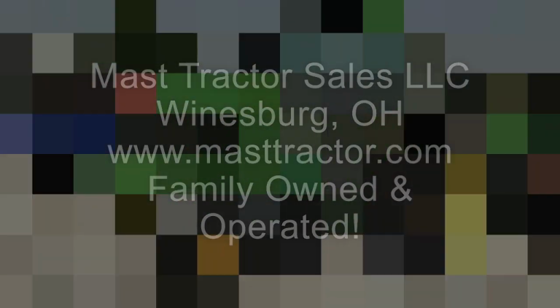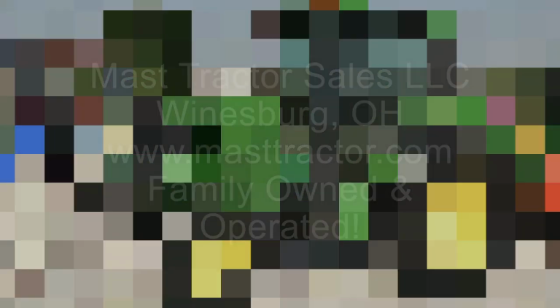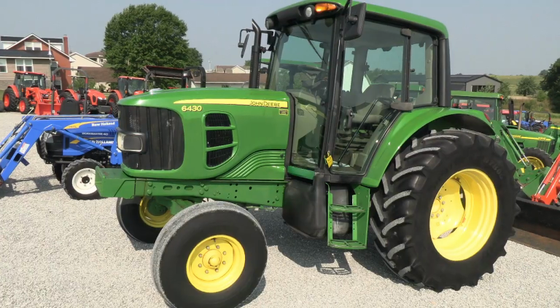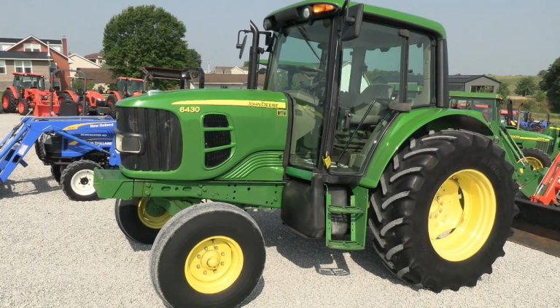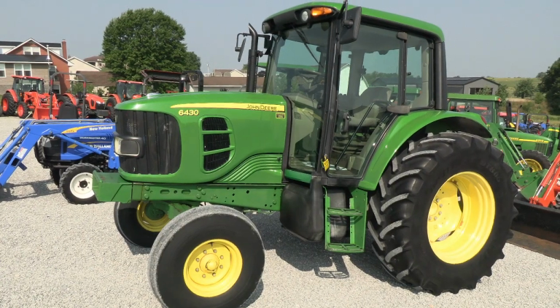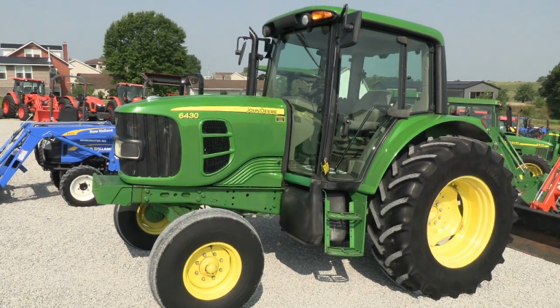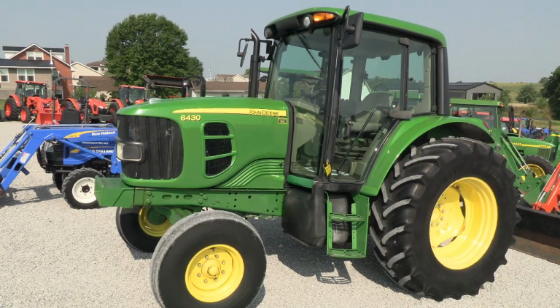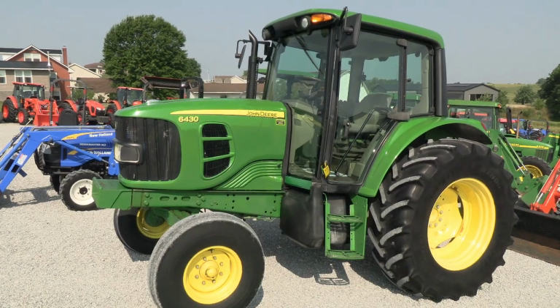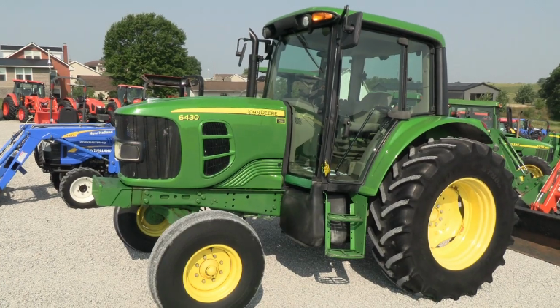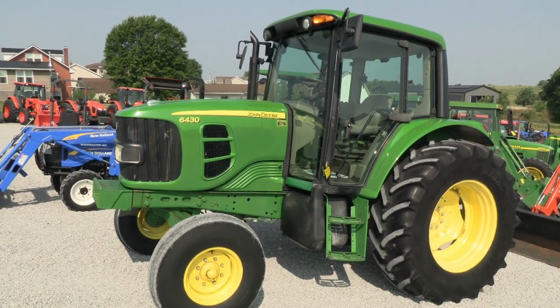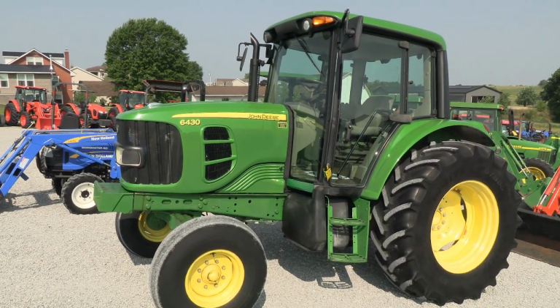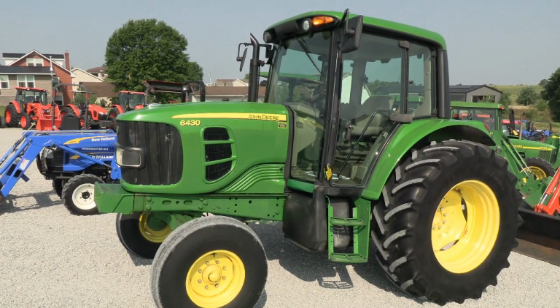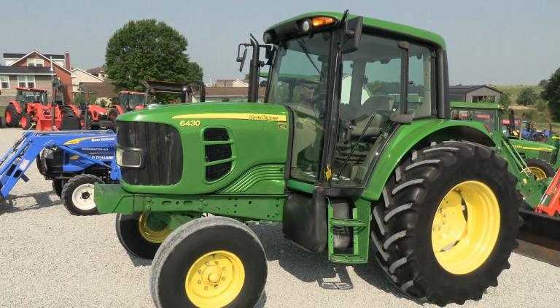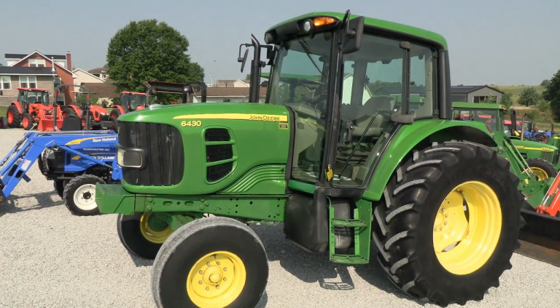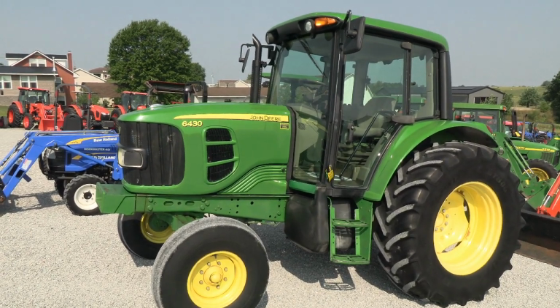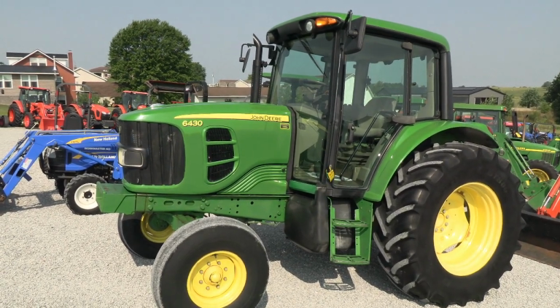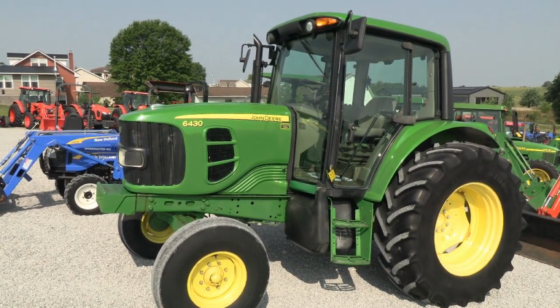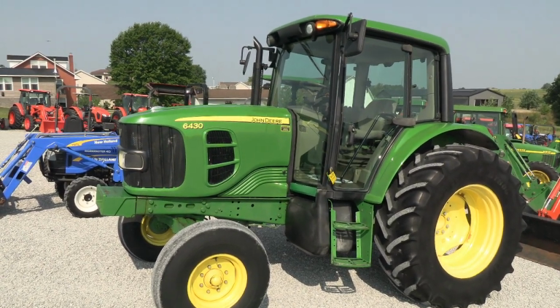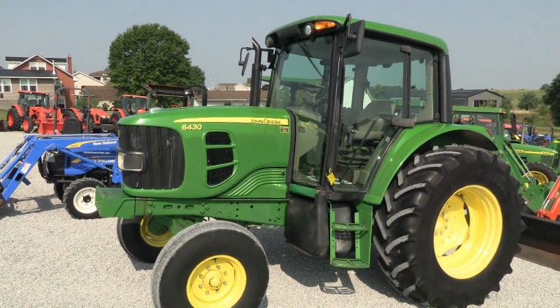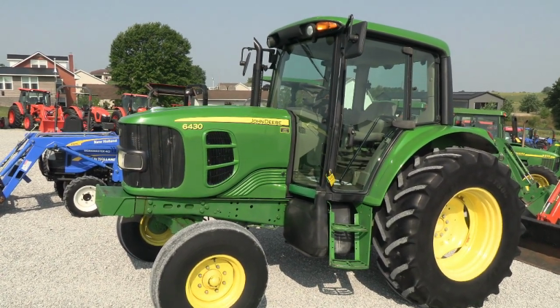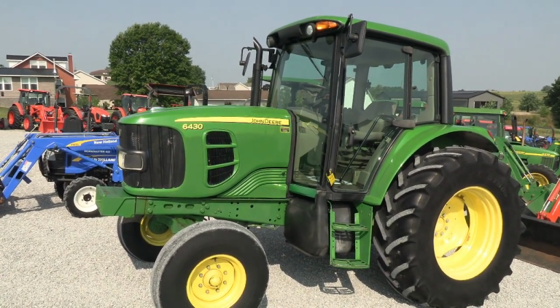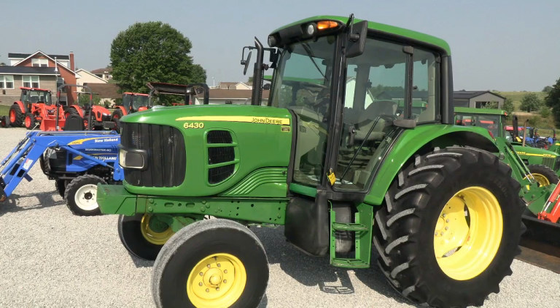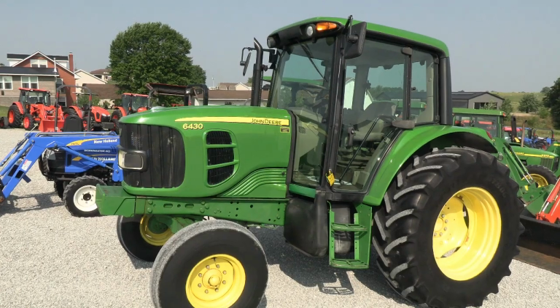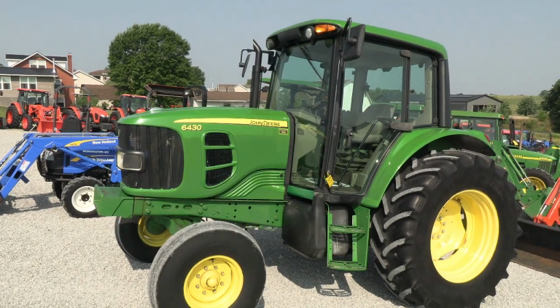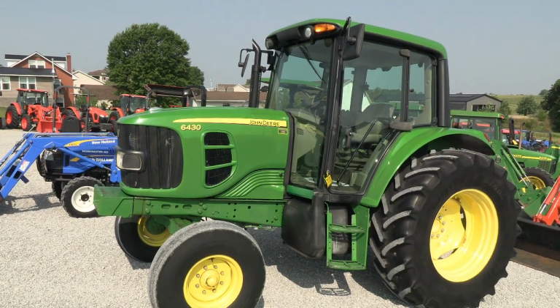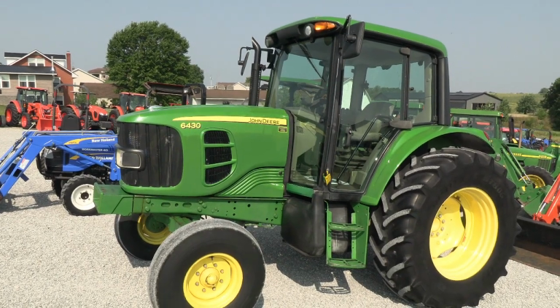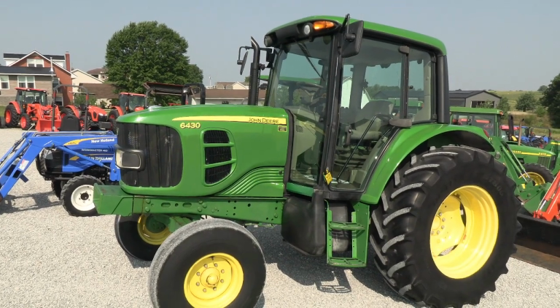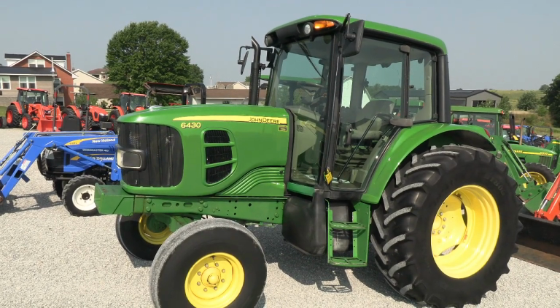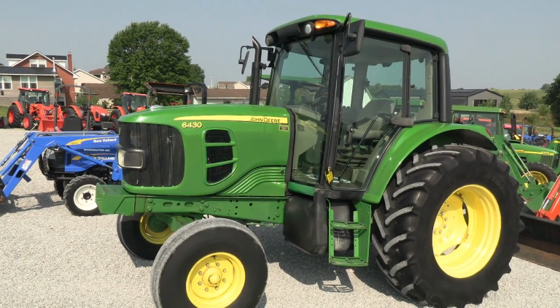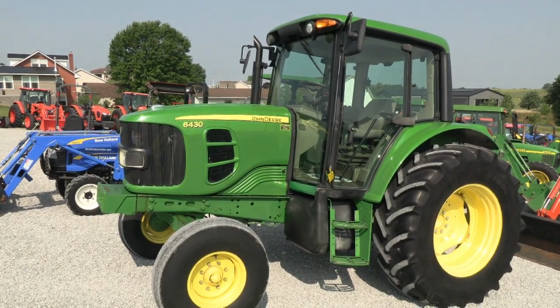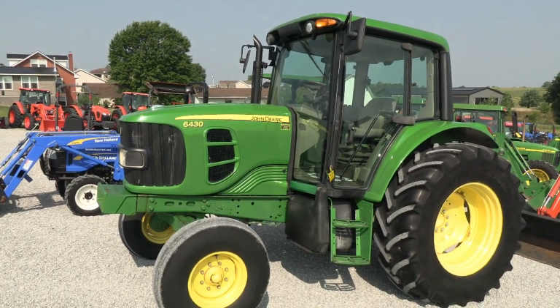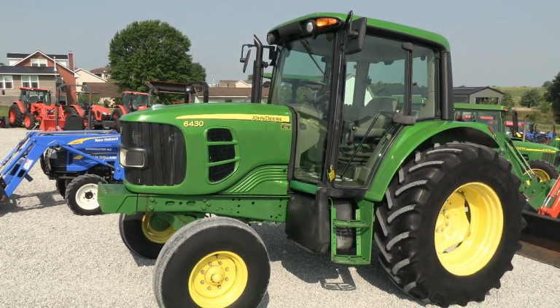Today we're showing you a 2010 John Deere 6430 Tractor. It's a two-wheel drive tractor with cab, heat, and air. It's a nice, clean, good running tractor.